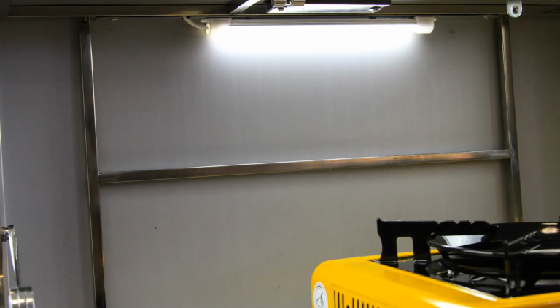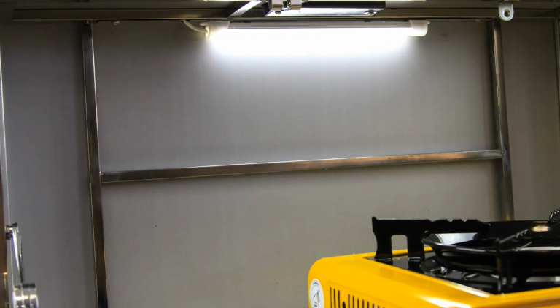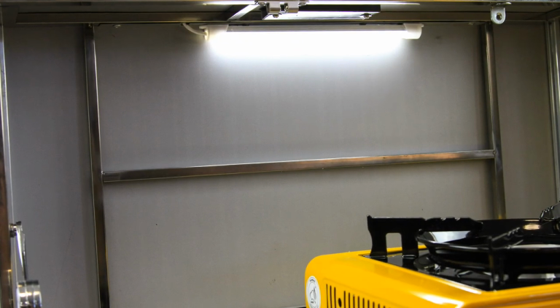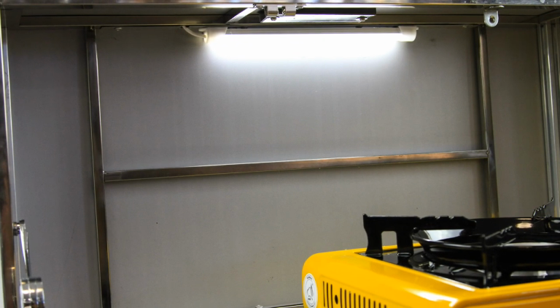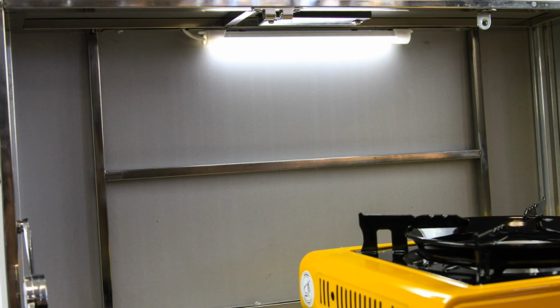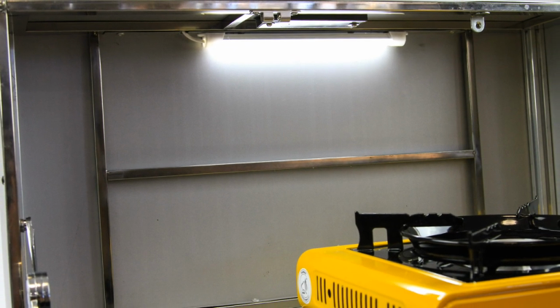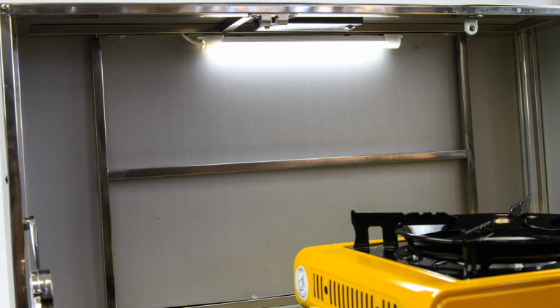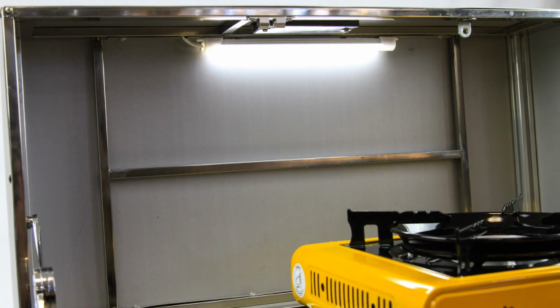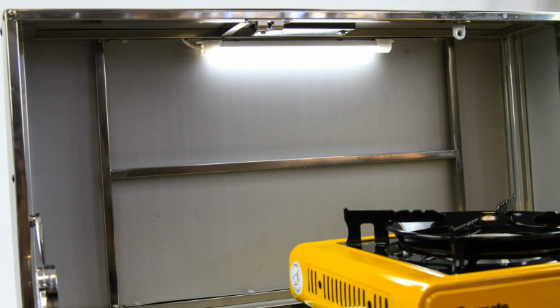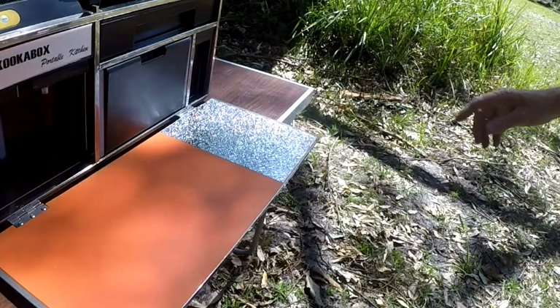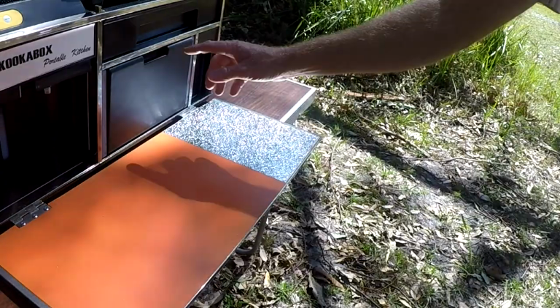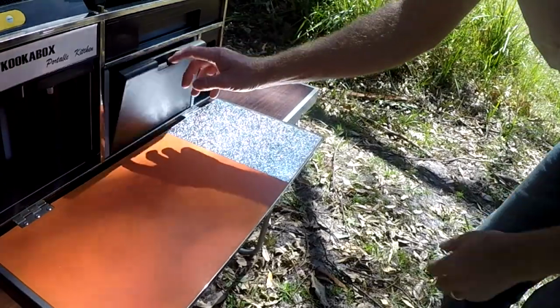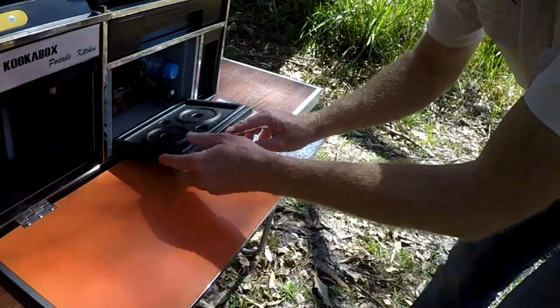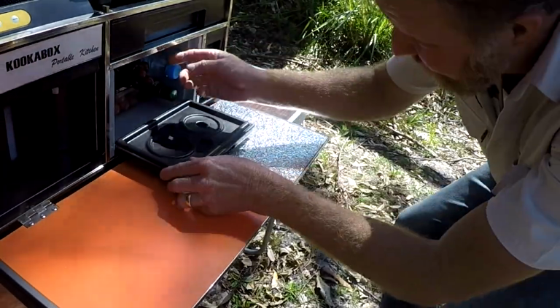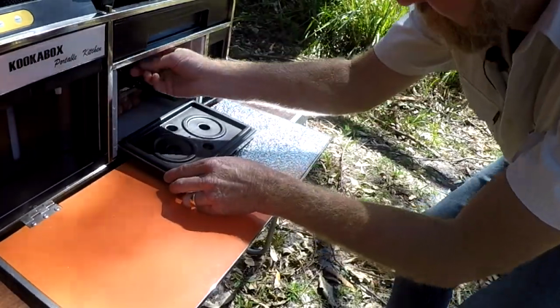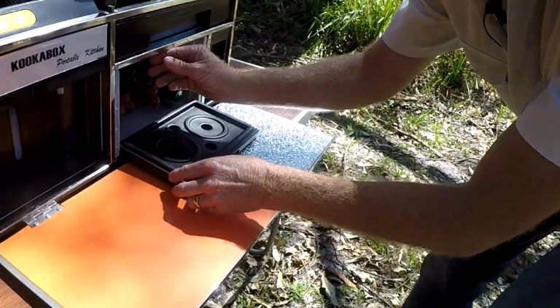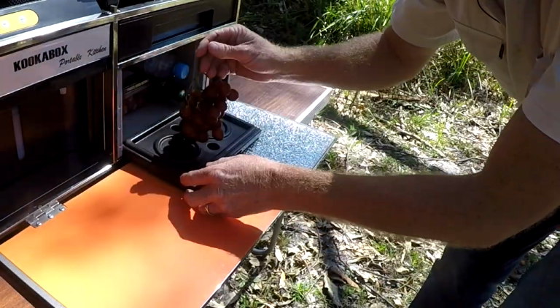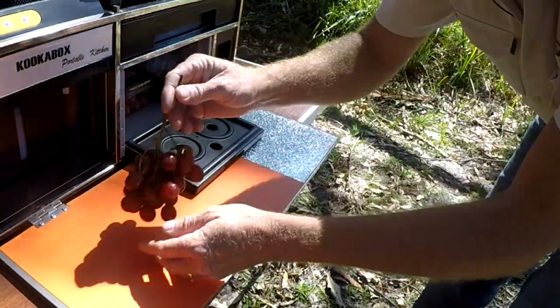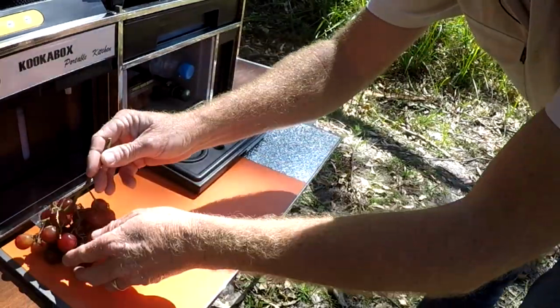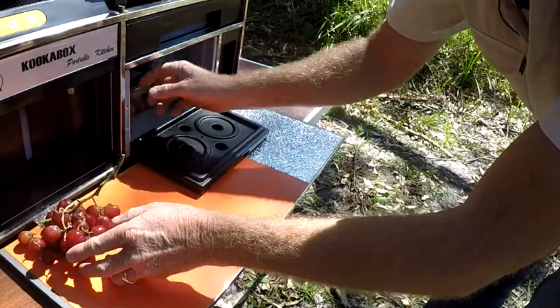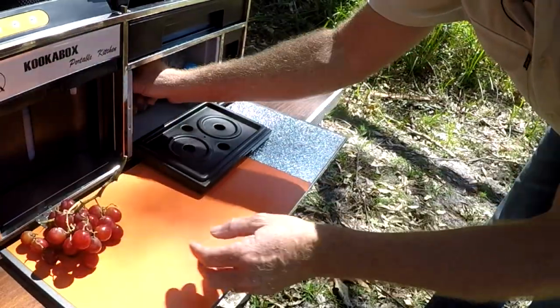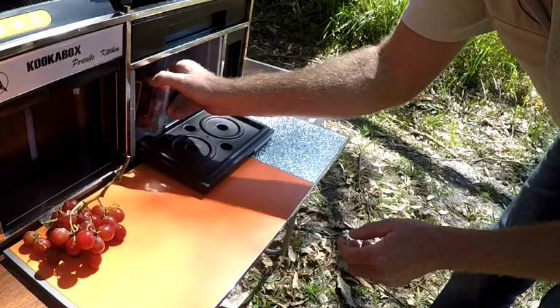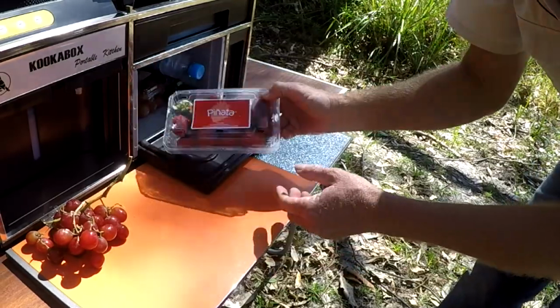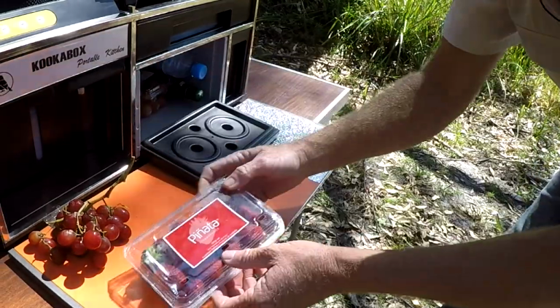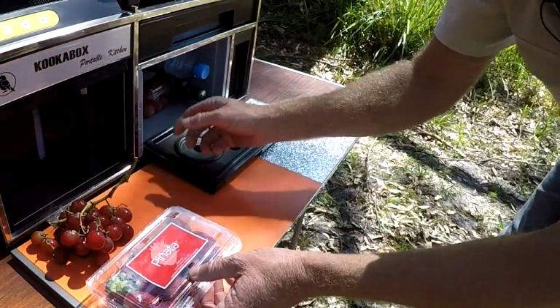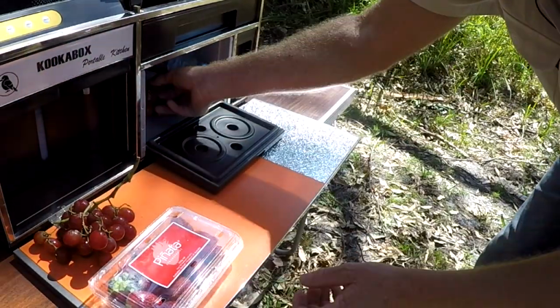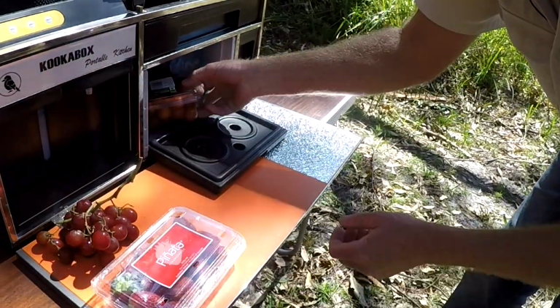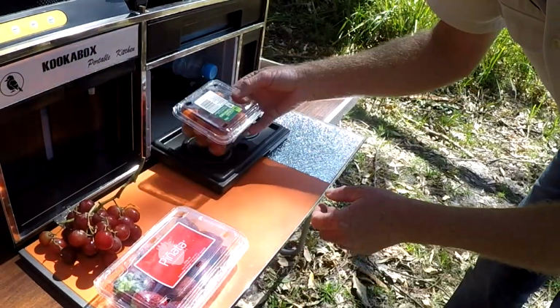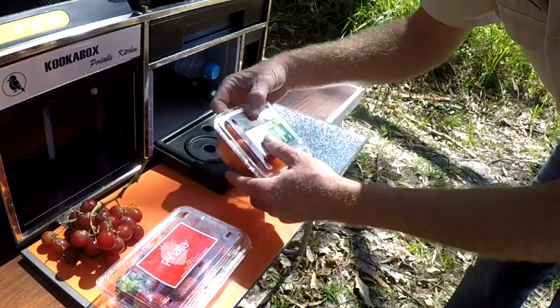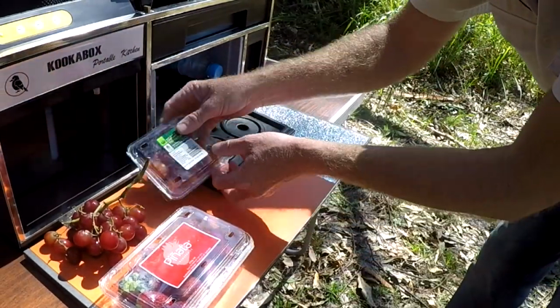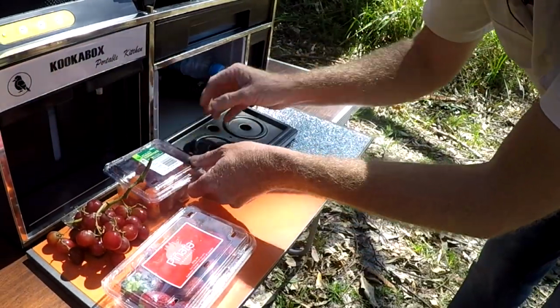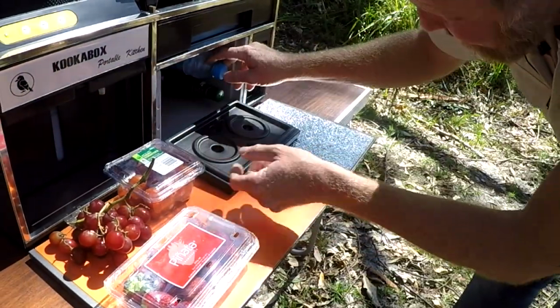There's even LED lighting to make for easy use at night time. To make sure your drinks and food are kept cold, the Cooker Box incorporates an ice box that'll keep contents cool up to 10 hours.